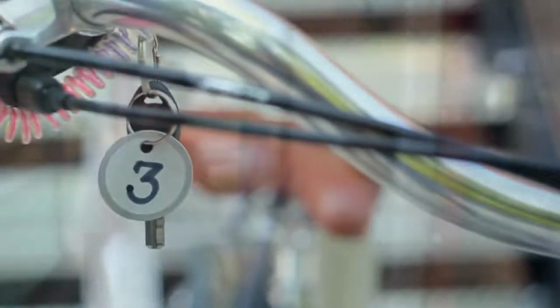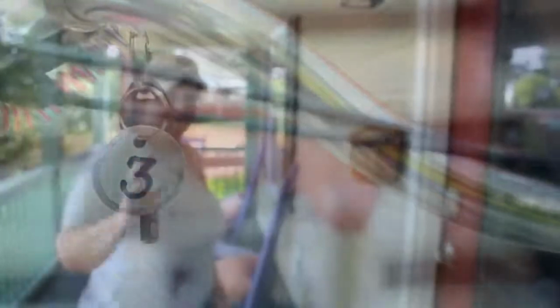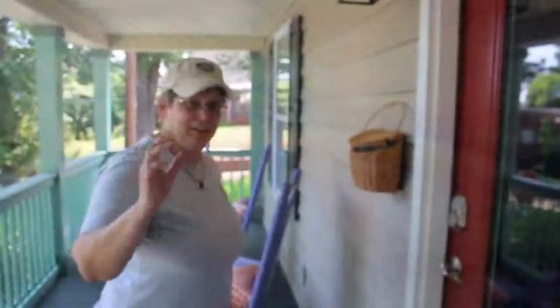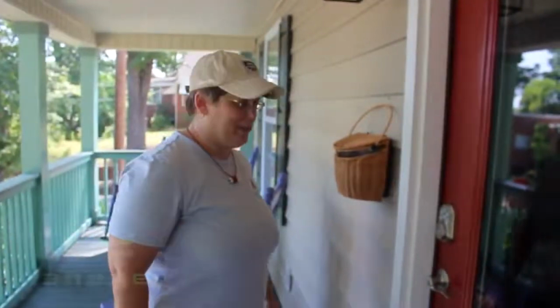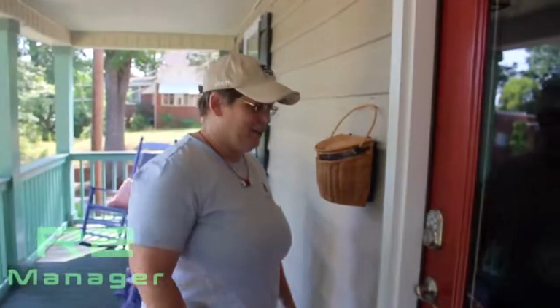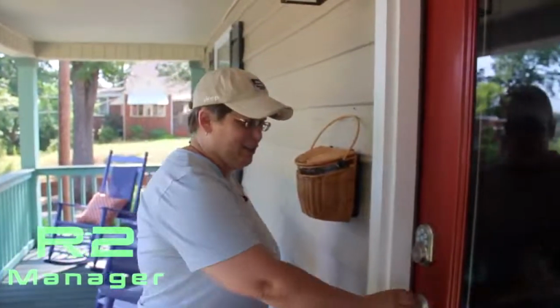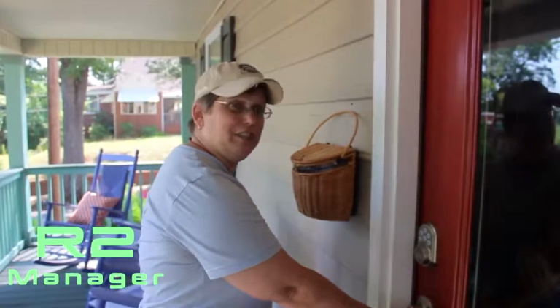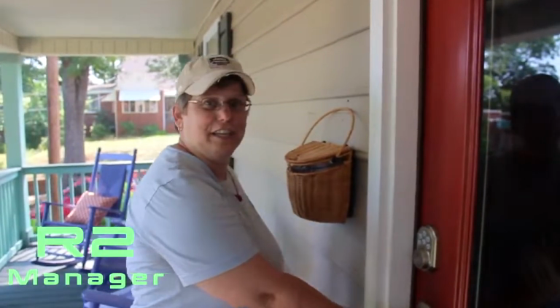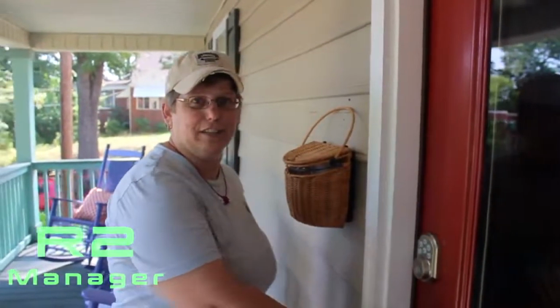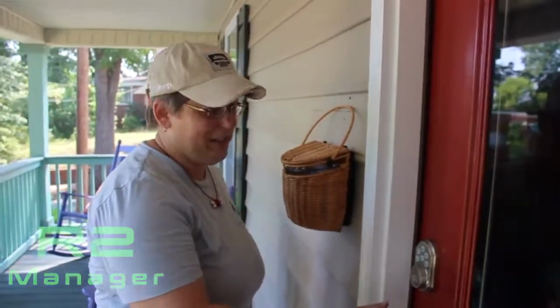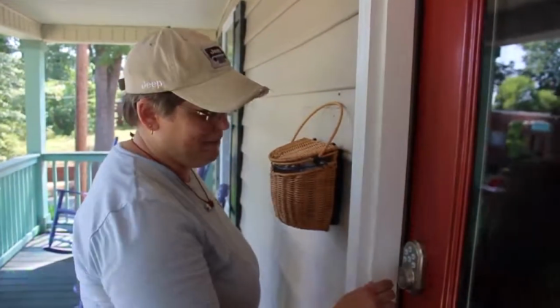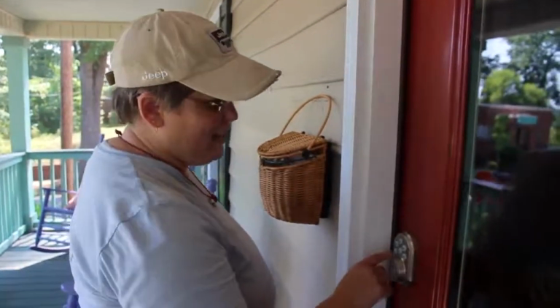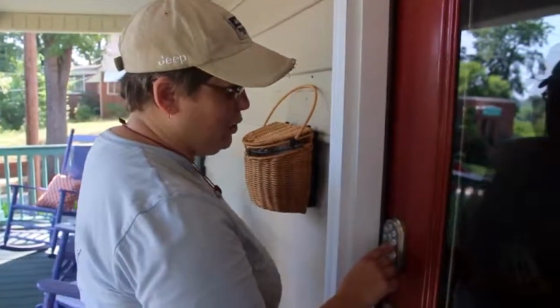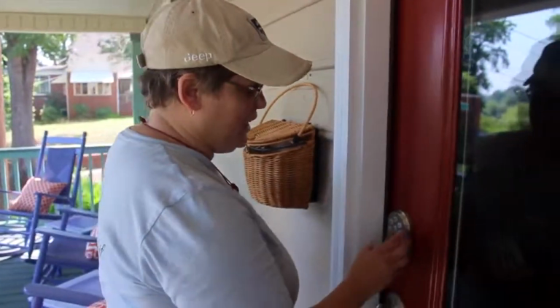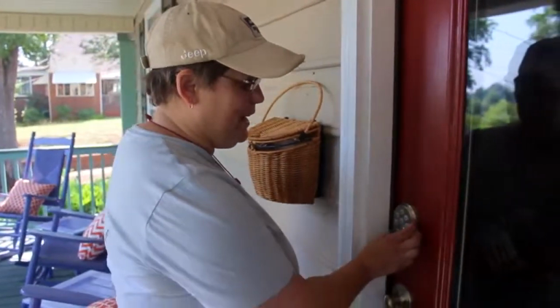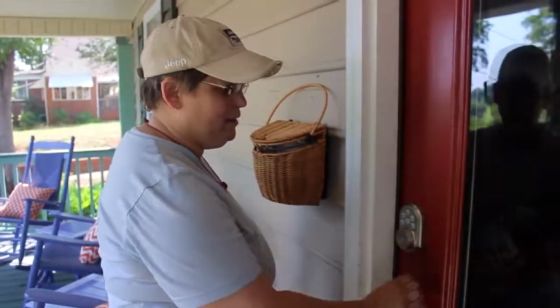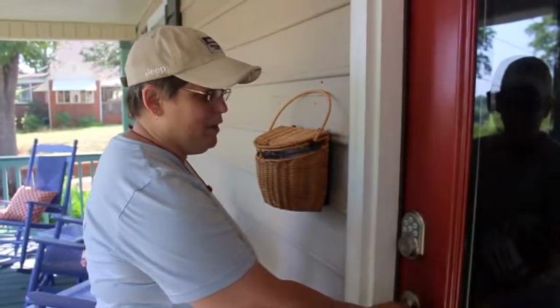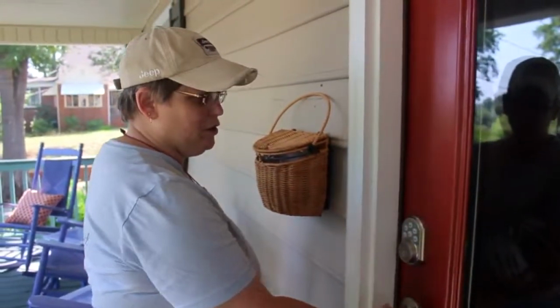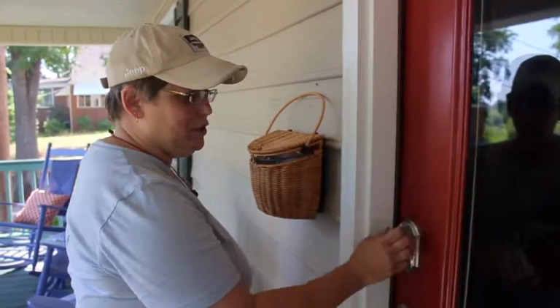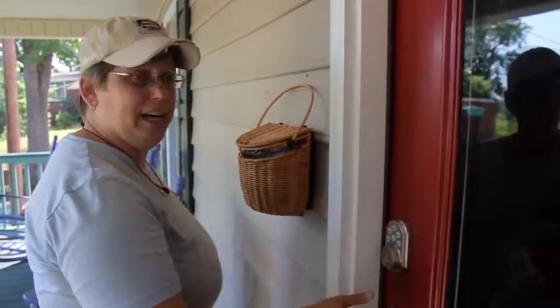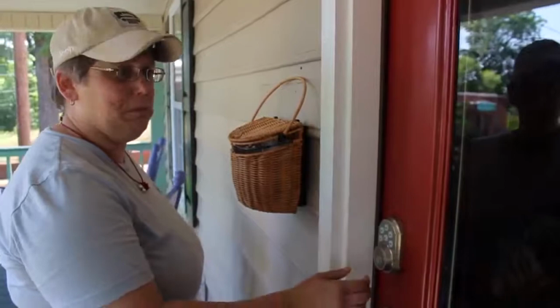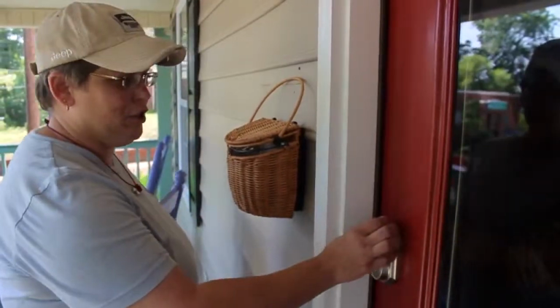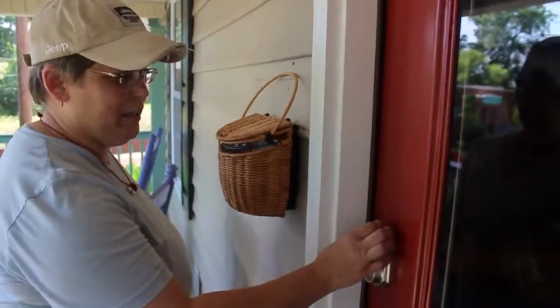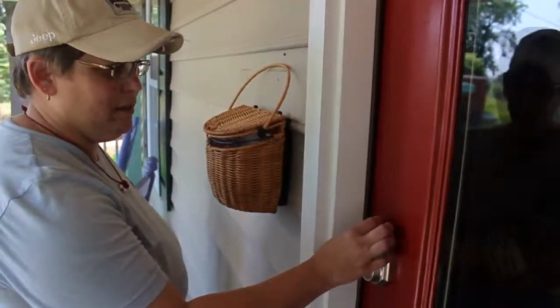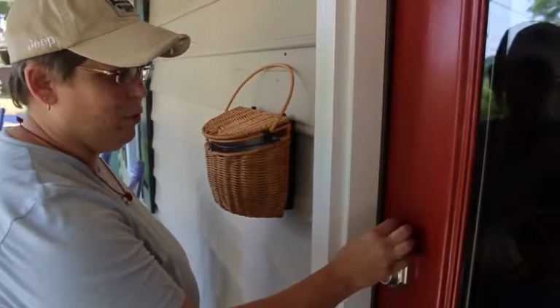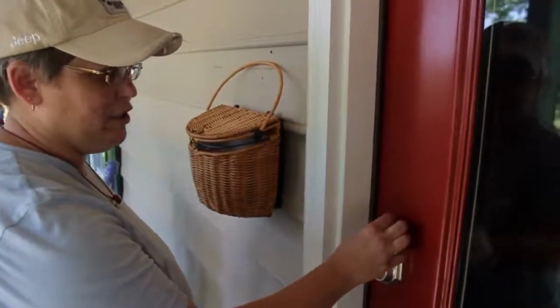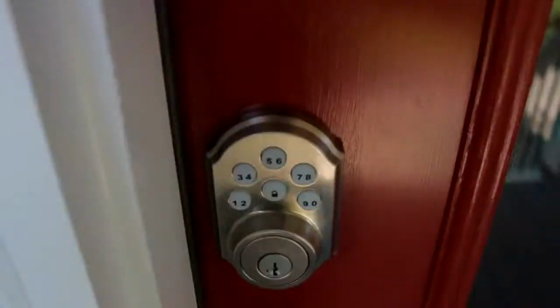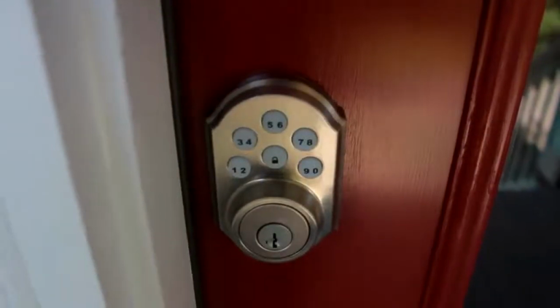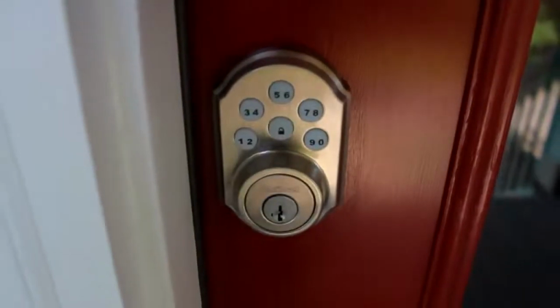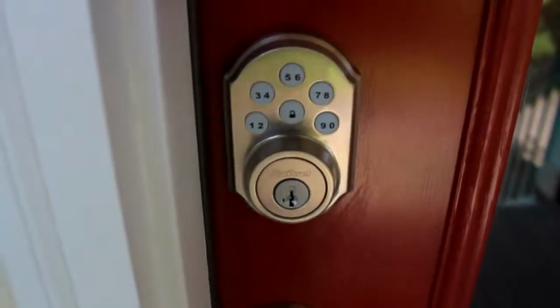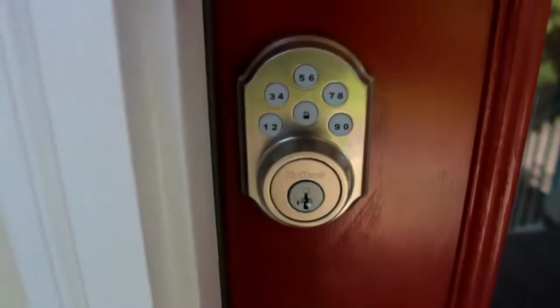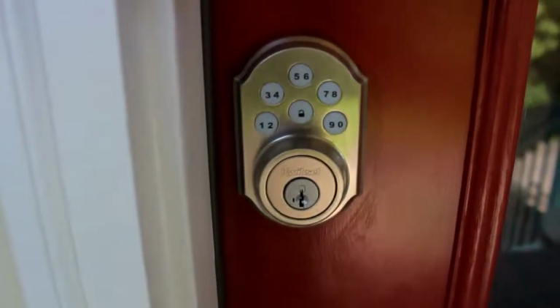Hi everybody, R2 here. I'm going to let you in this evening. Here's the keypad — all you do is go ahead and punch your code in, the four digits we gave you, and the door's been unlocked.